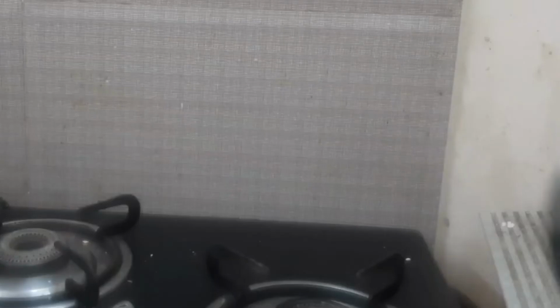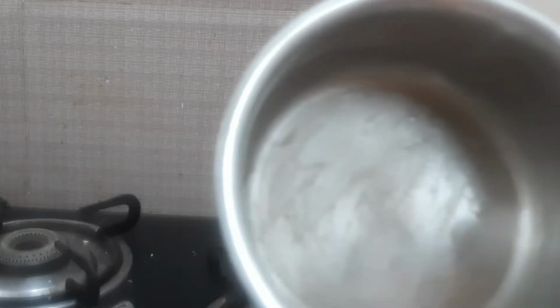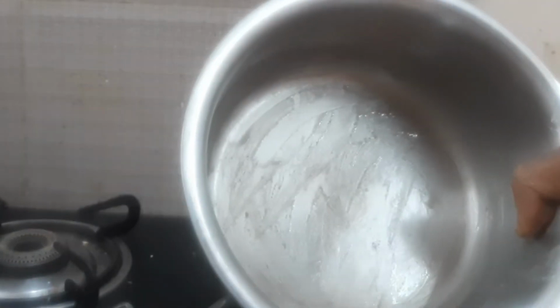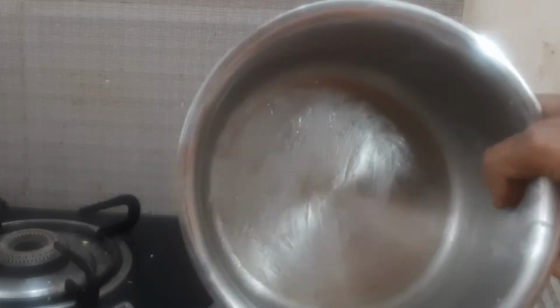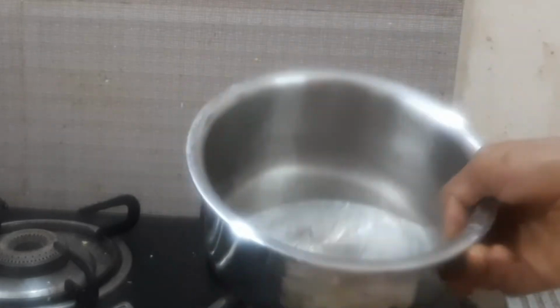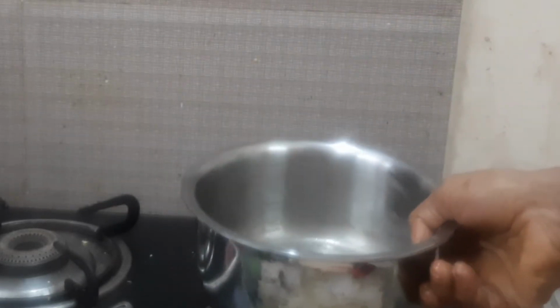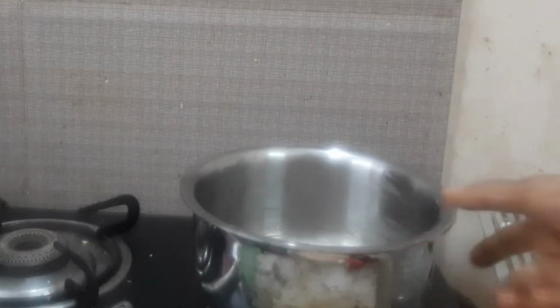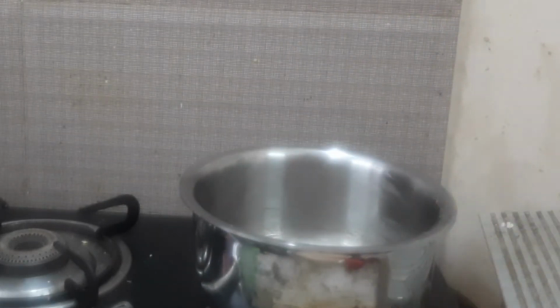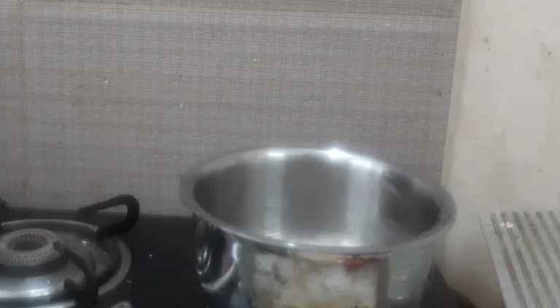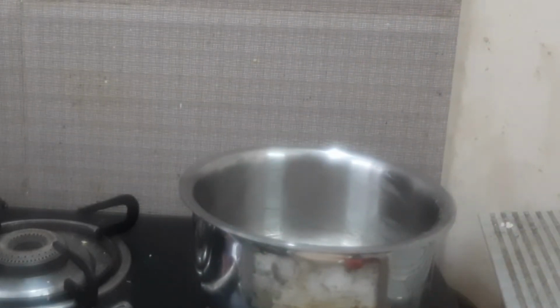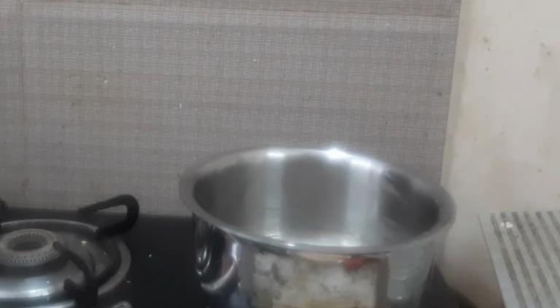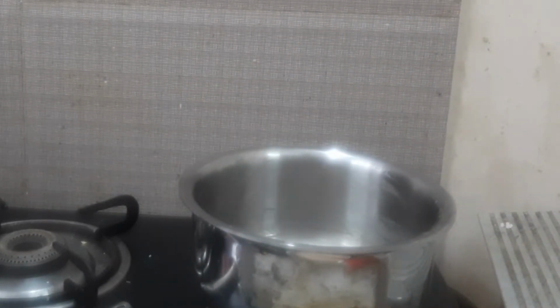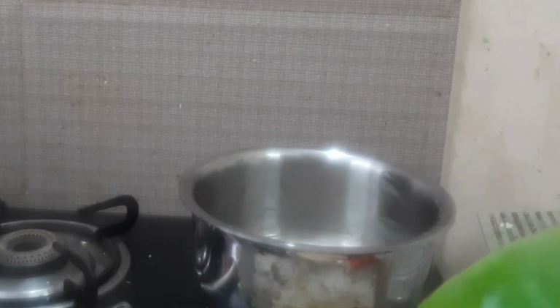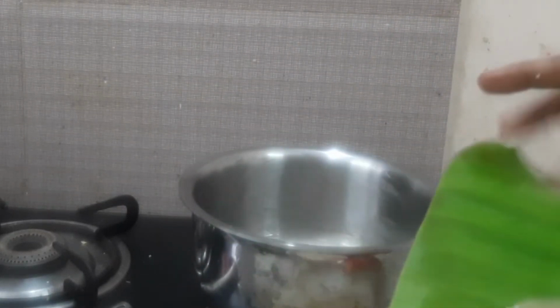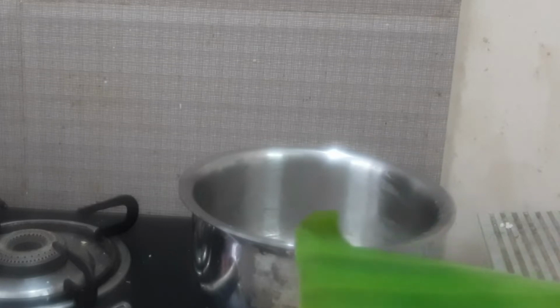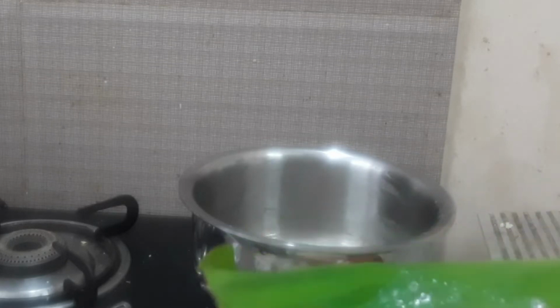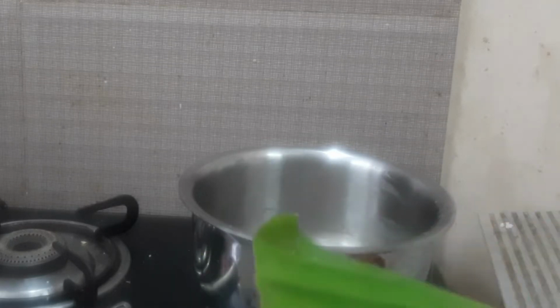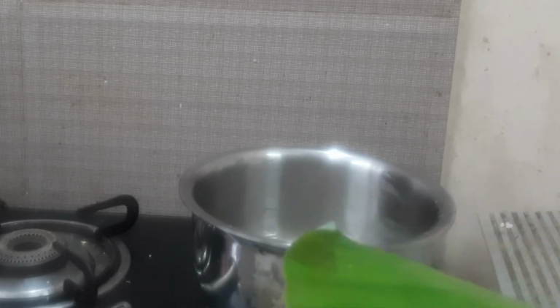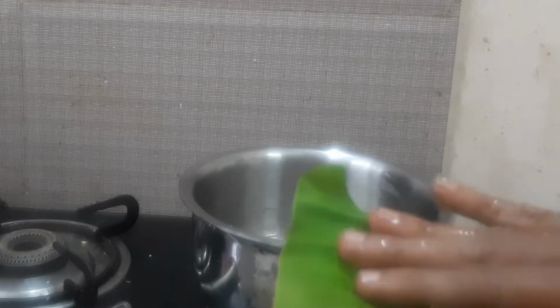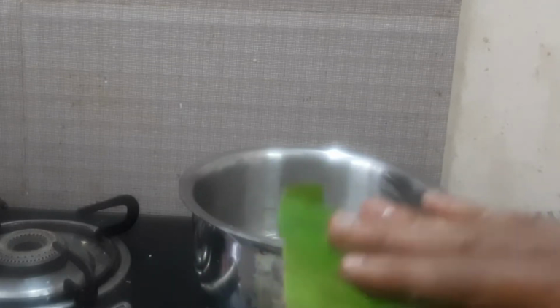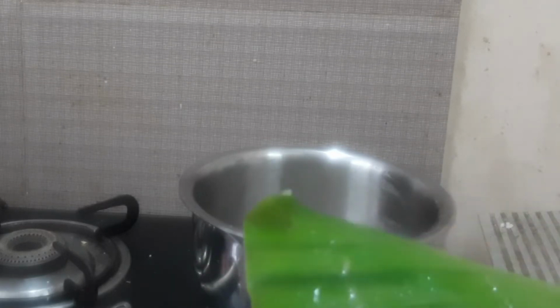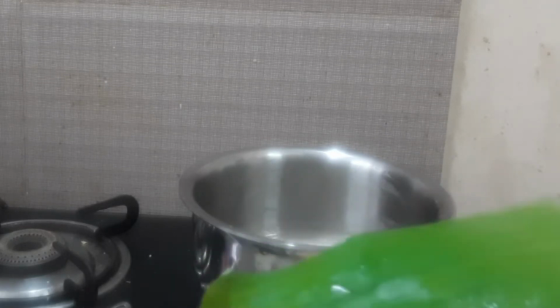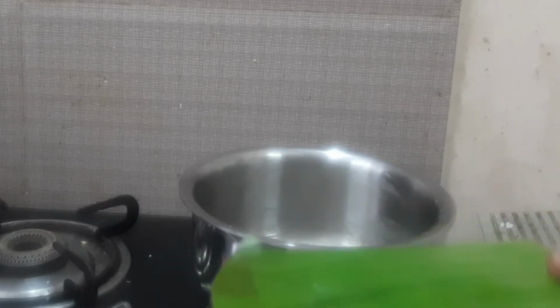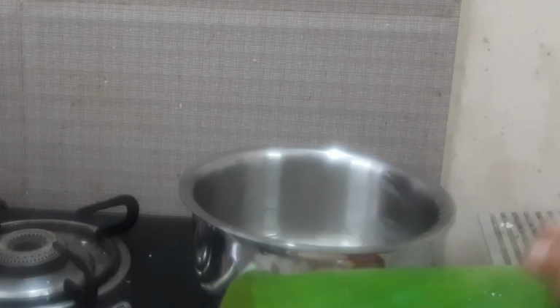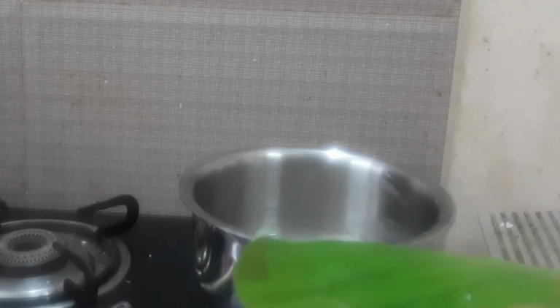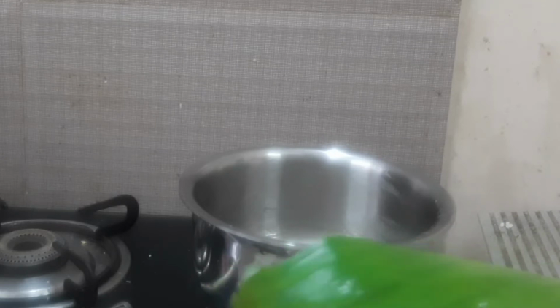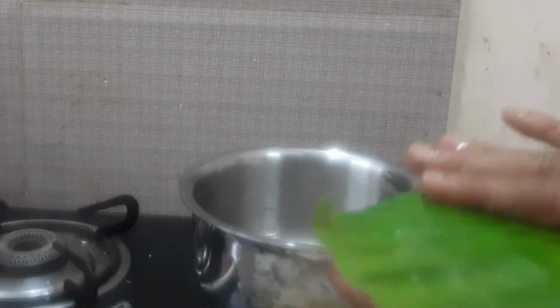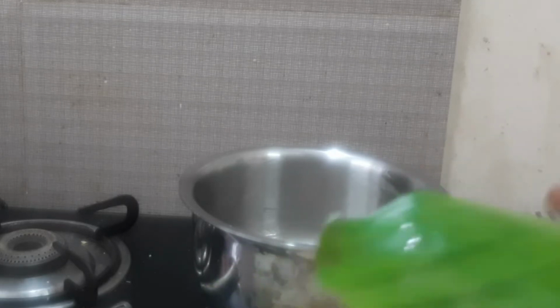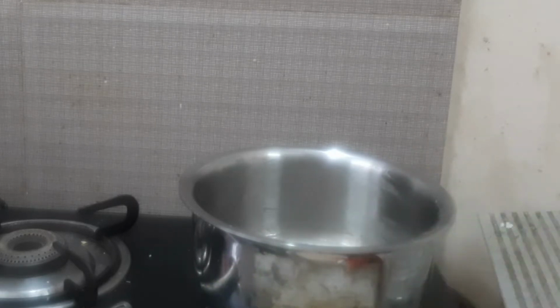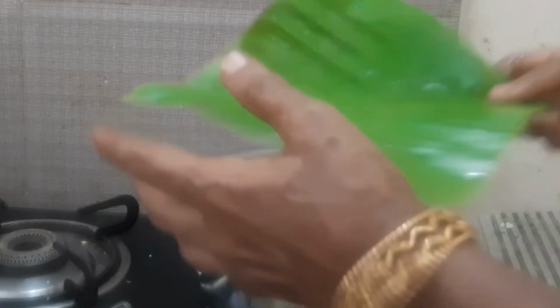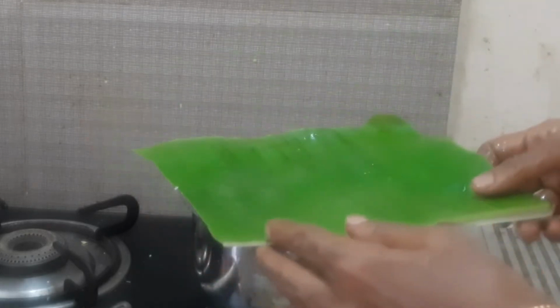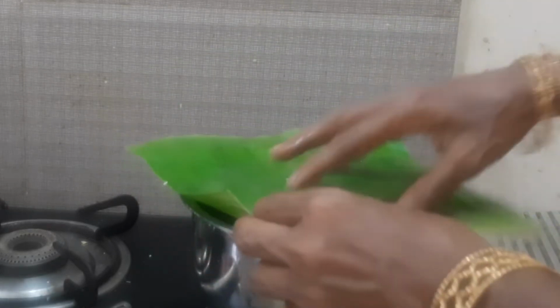Grease the thick bottomed container with ghee. I am greasing and applying ghee on a leaf, then placing the piece of leaf inside the container.